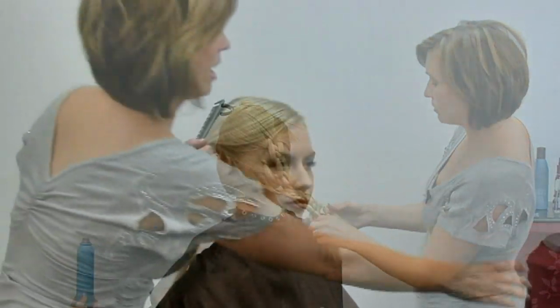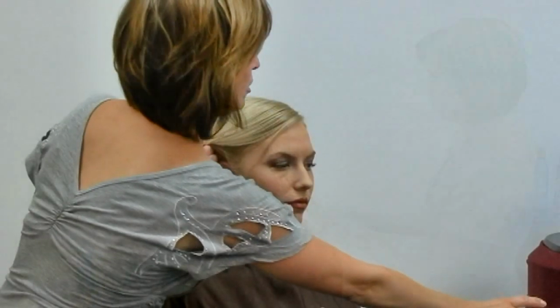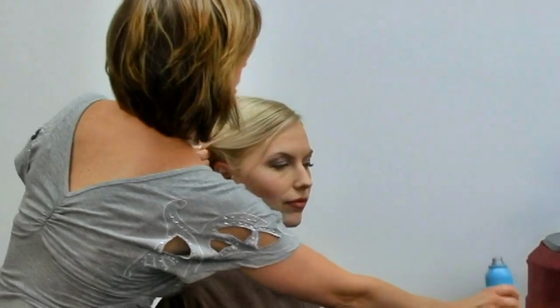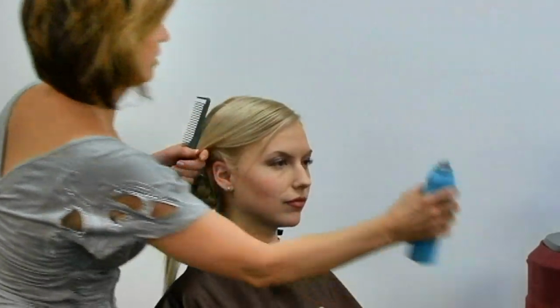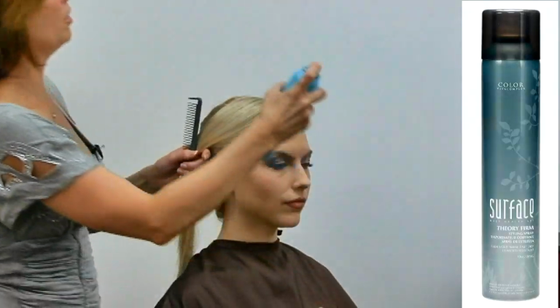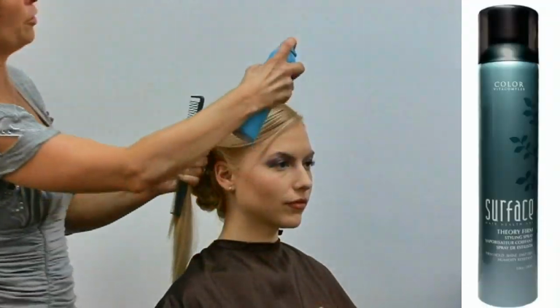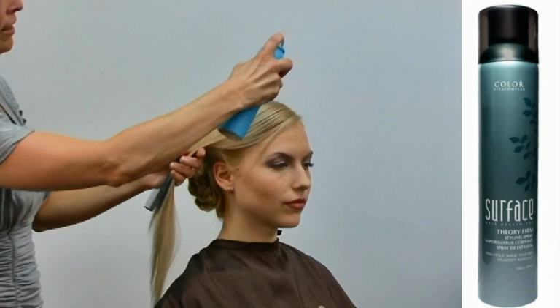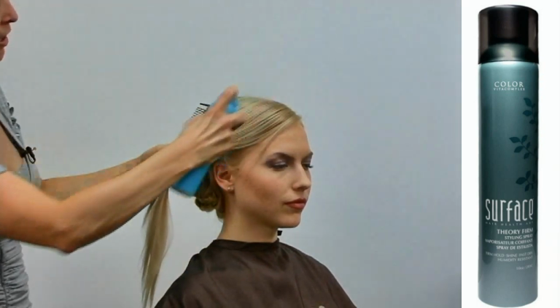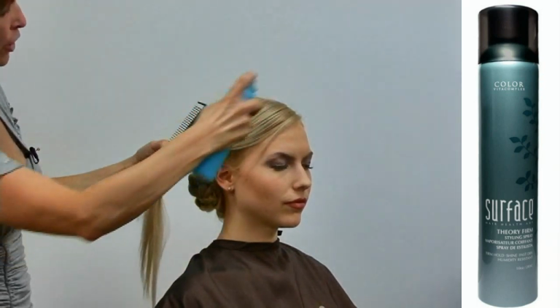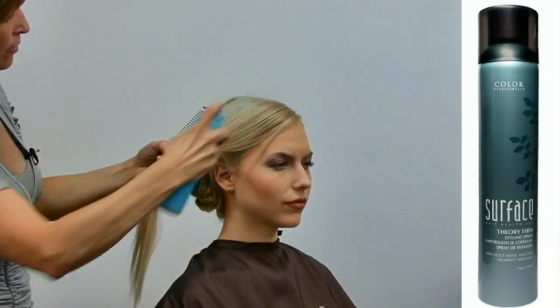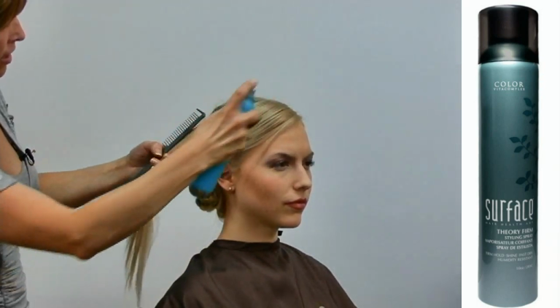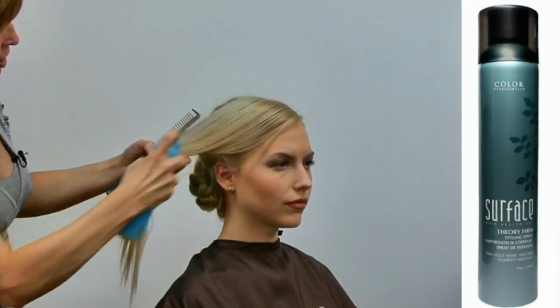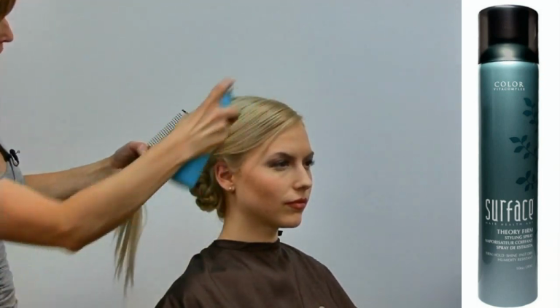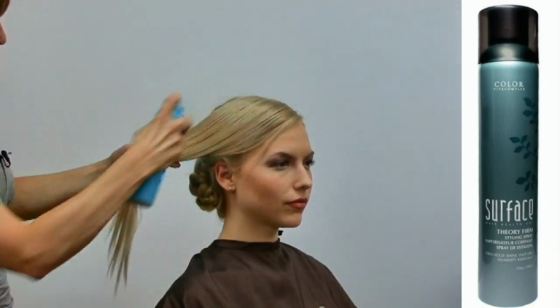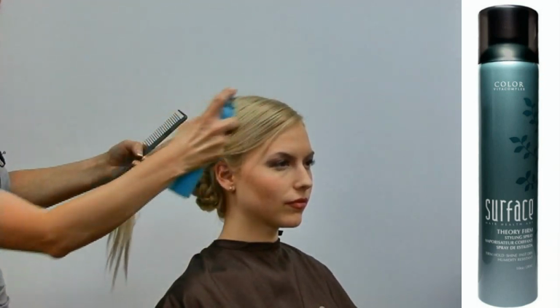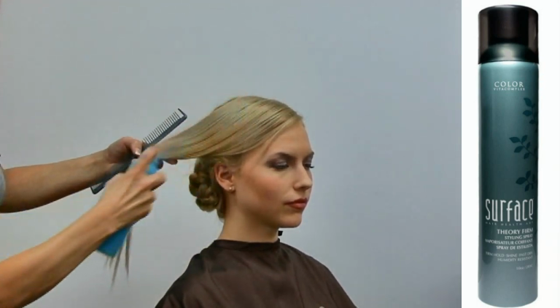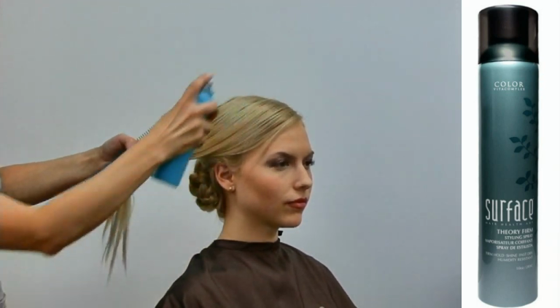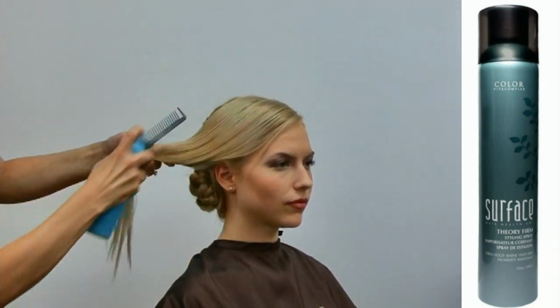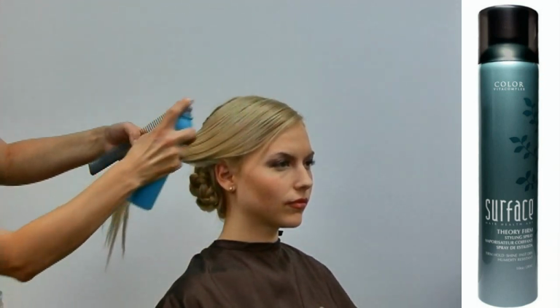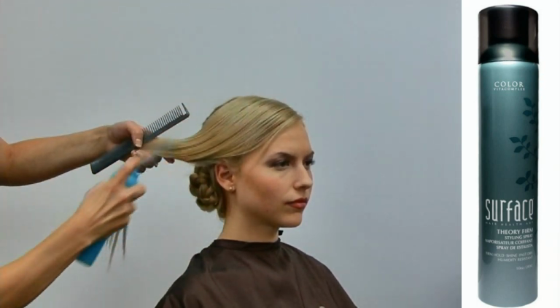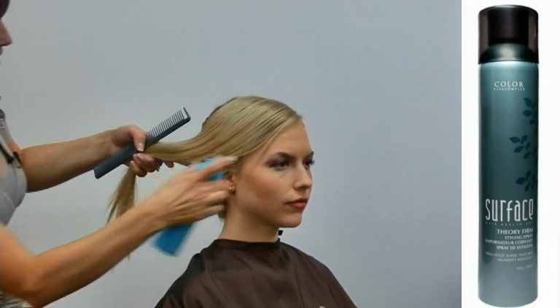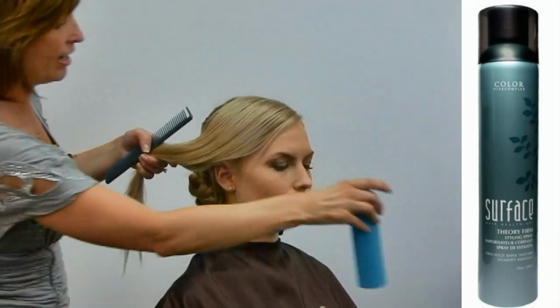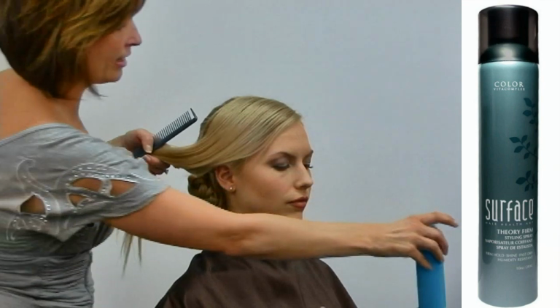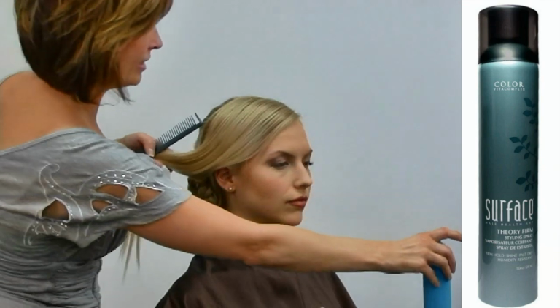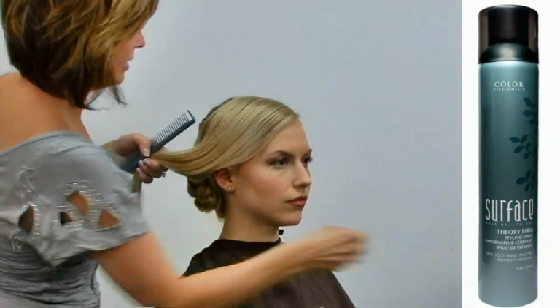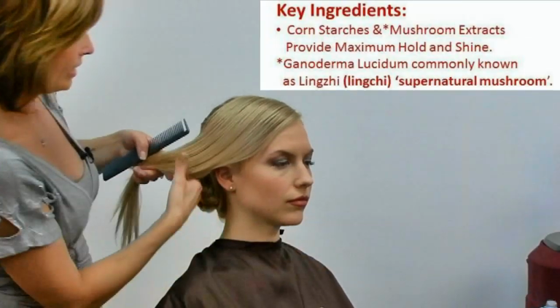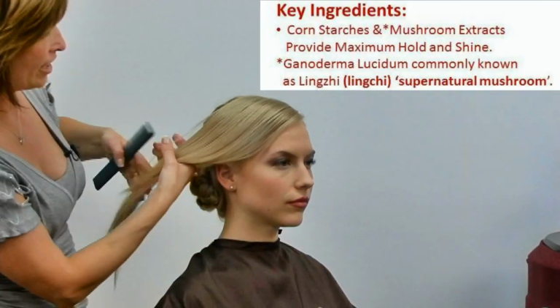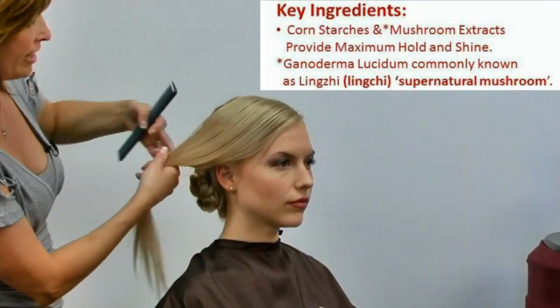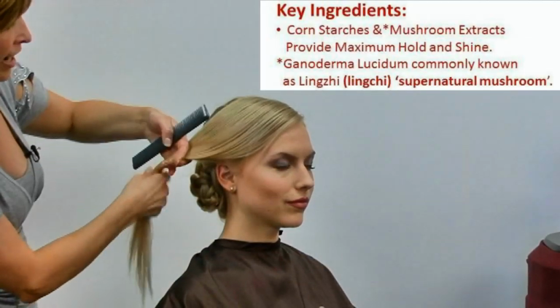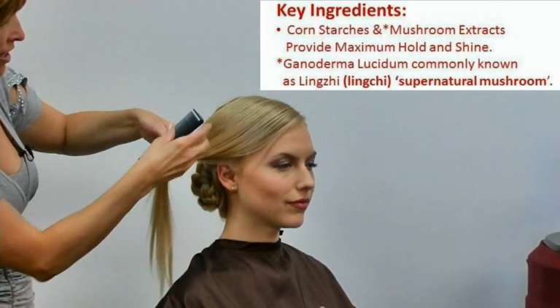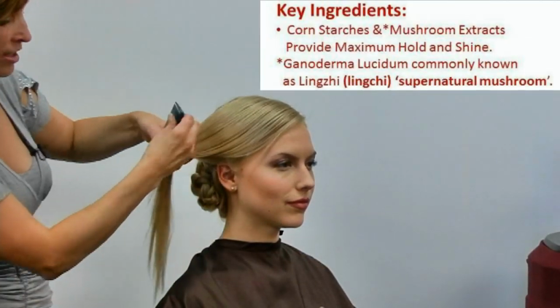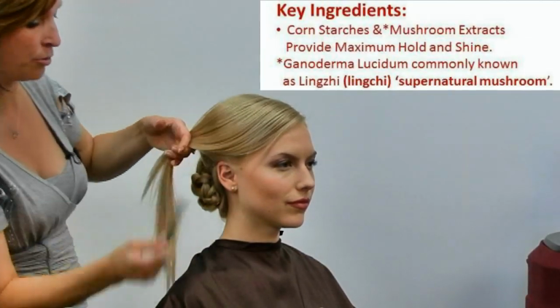I'm going to work with my Theory Firm, just spraying real lightly, getting in there and getting that hair nice and smooth.